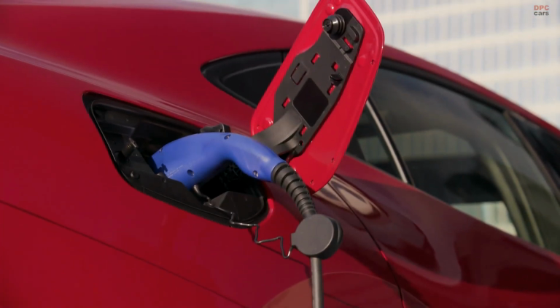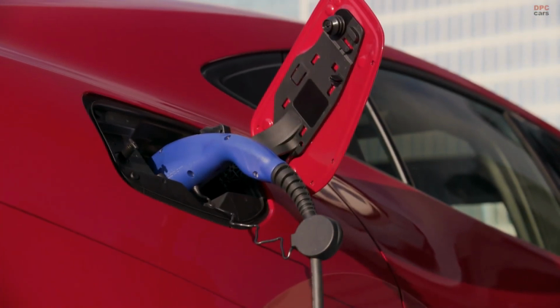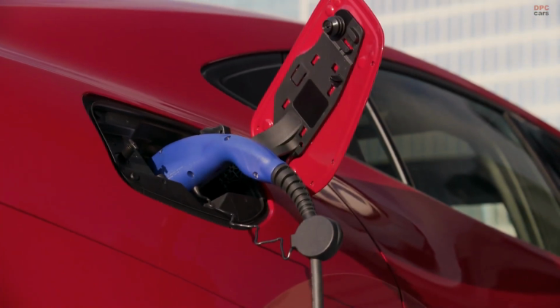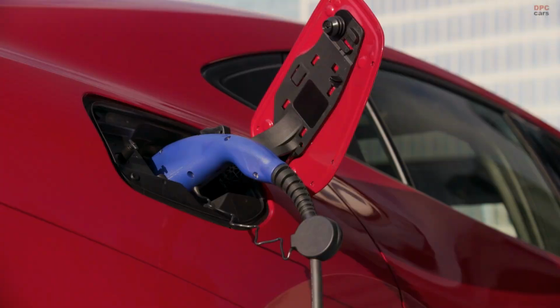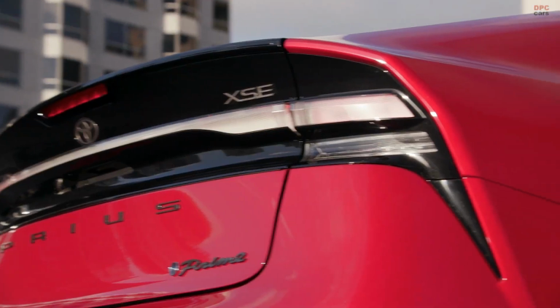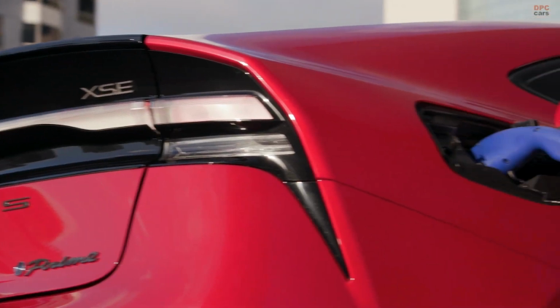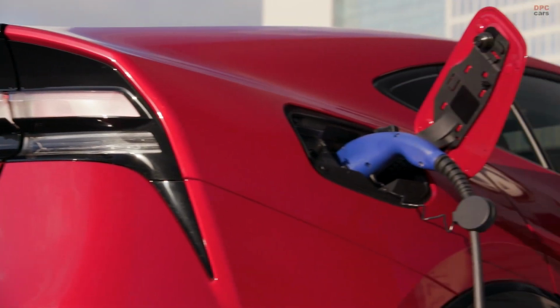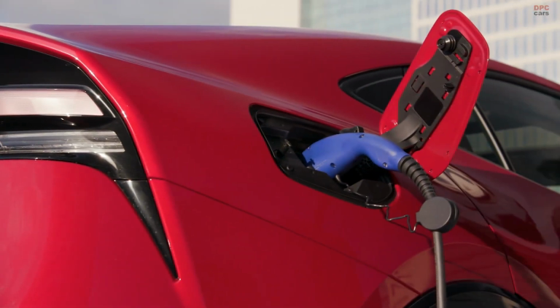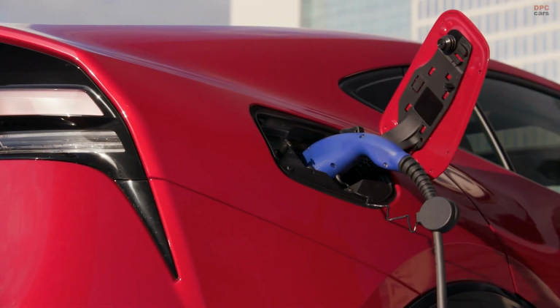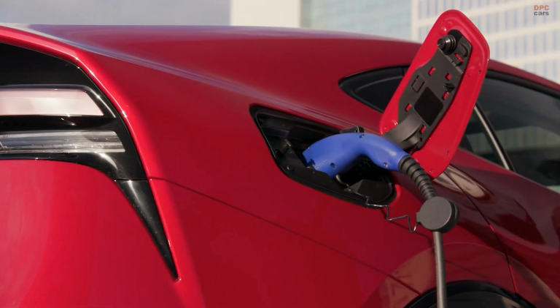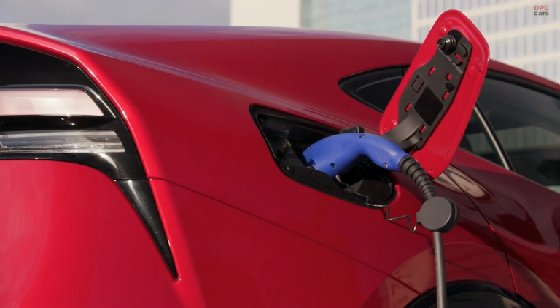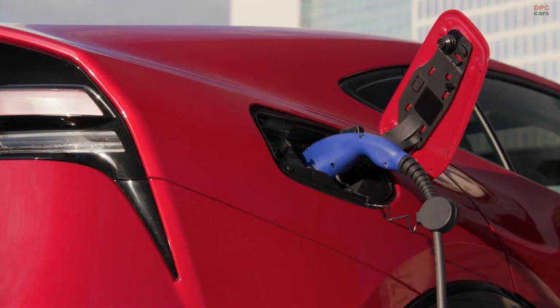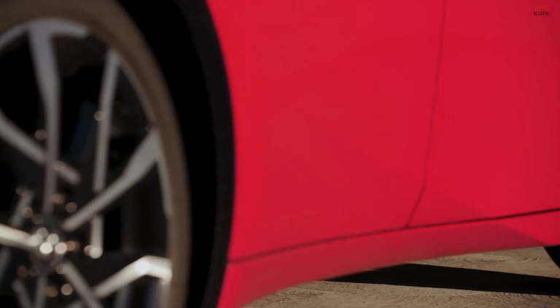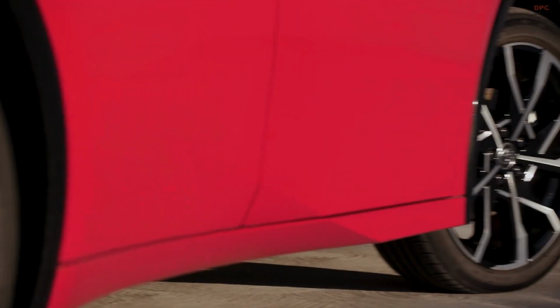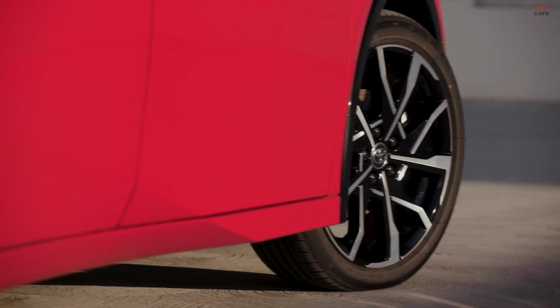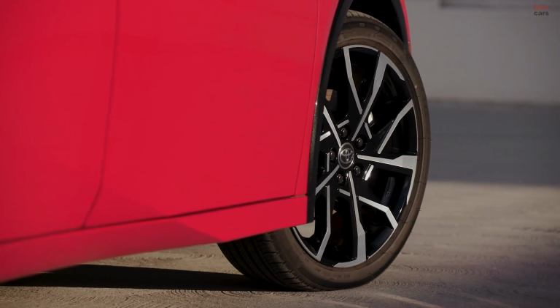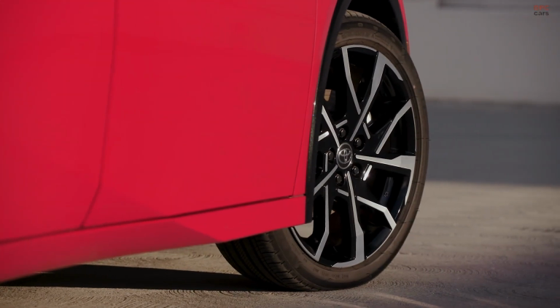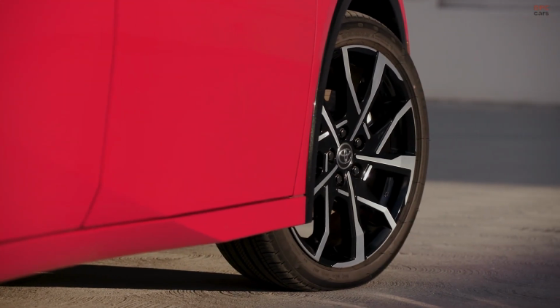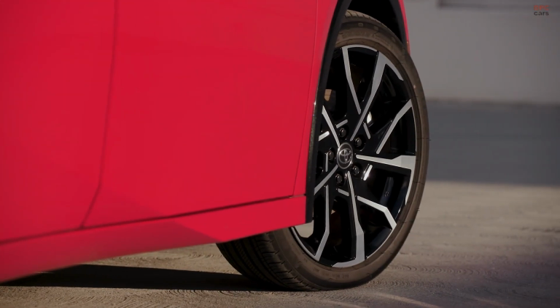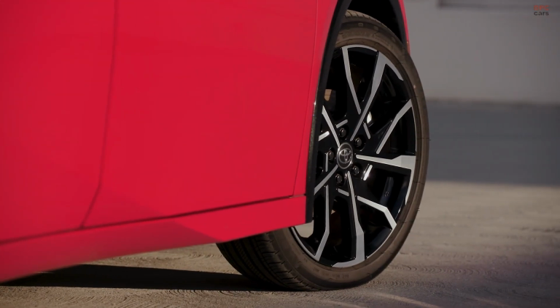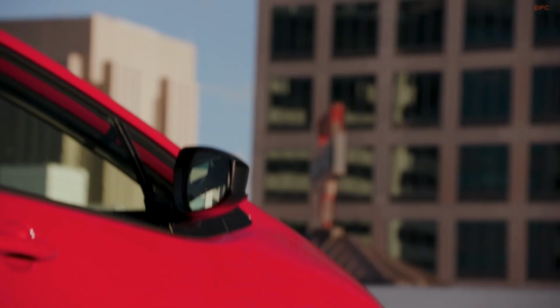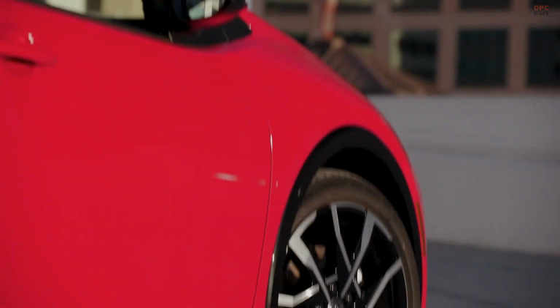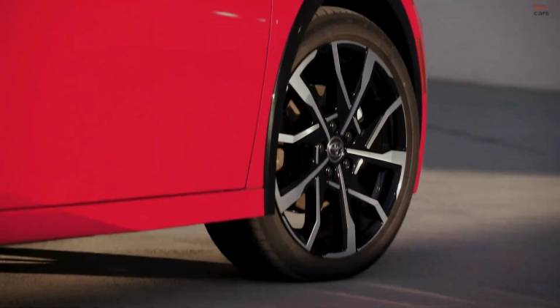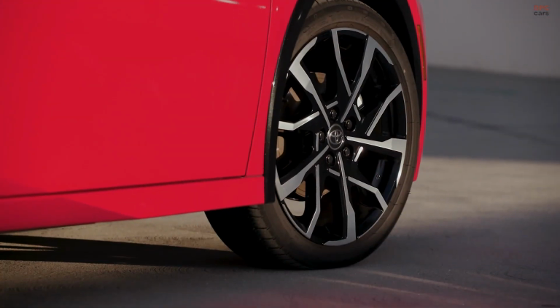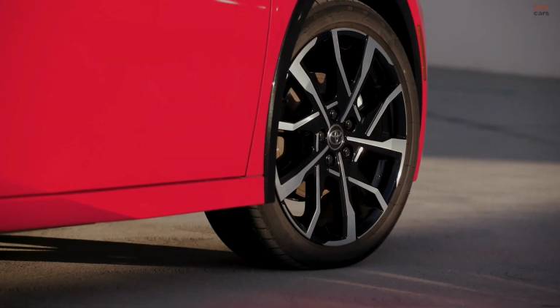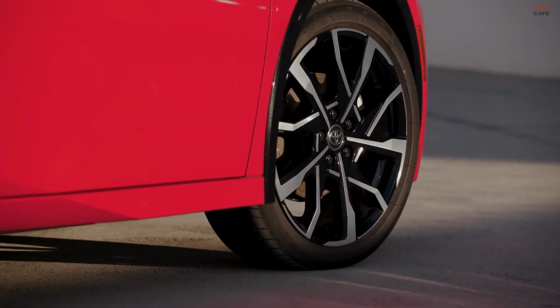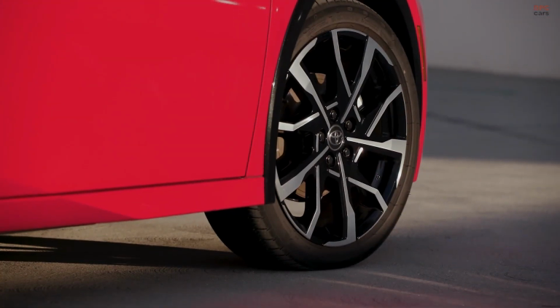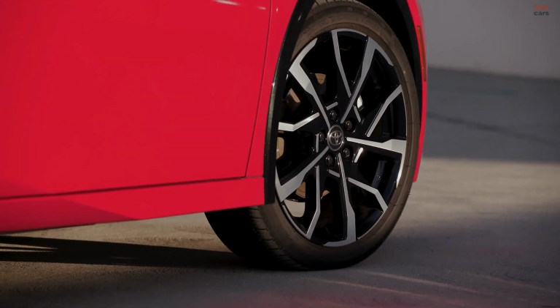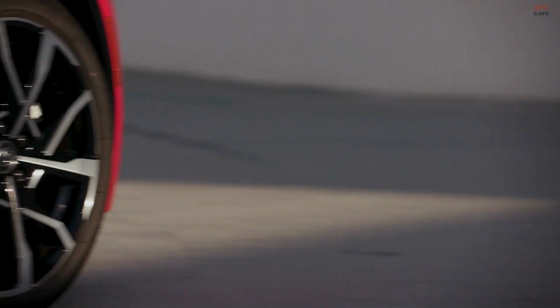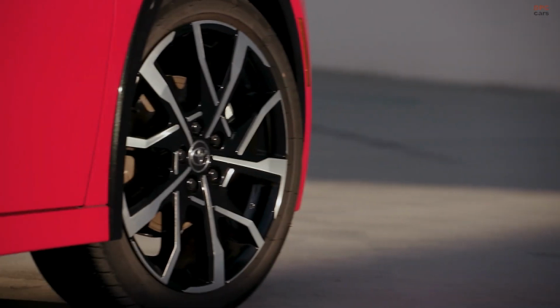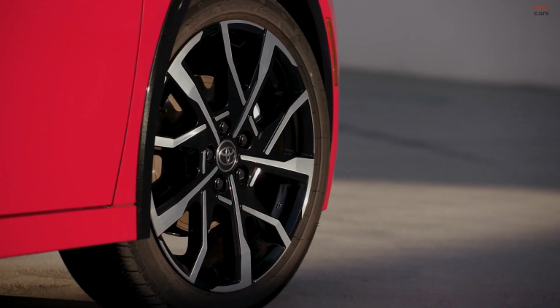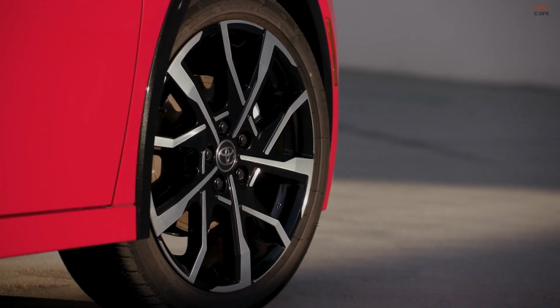The 2024 Toyota Prius Prime presents a harmony of style, performance, and efficiency, designed not only to meet the contemporary driver's needs, but to provide a glimpse into the future of eco-friendly automotive innovation.